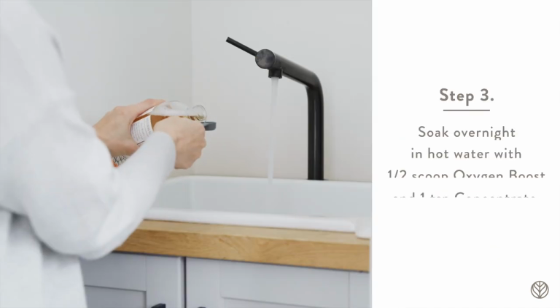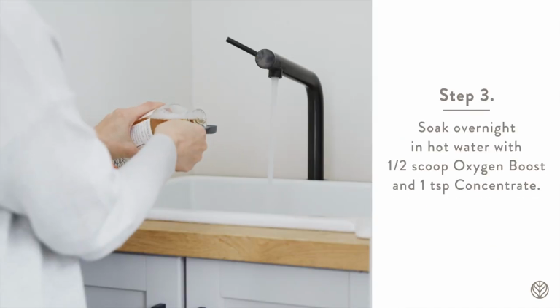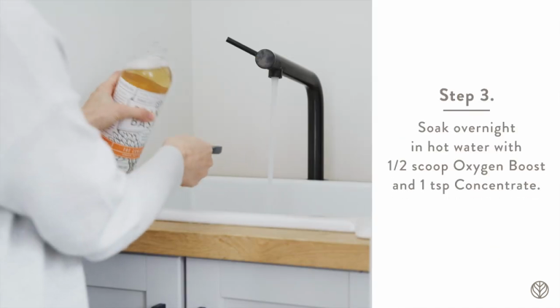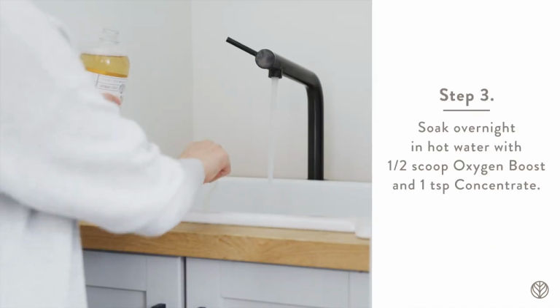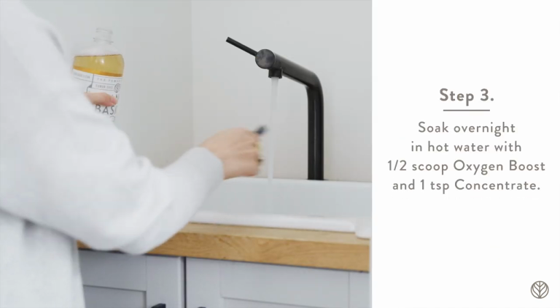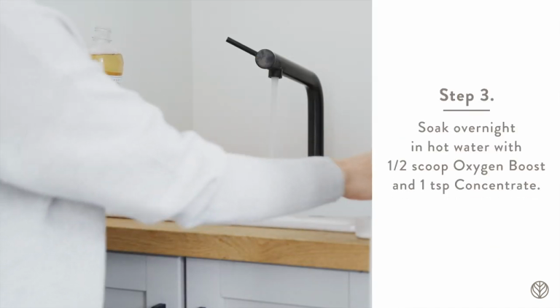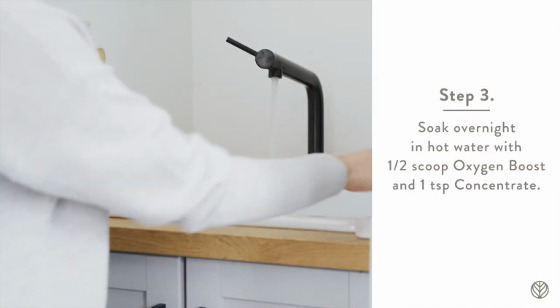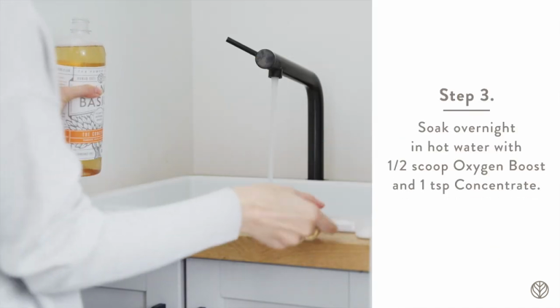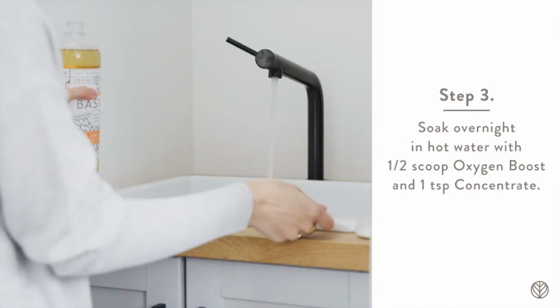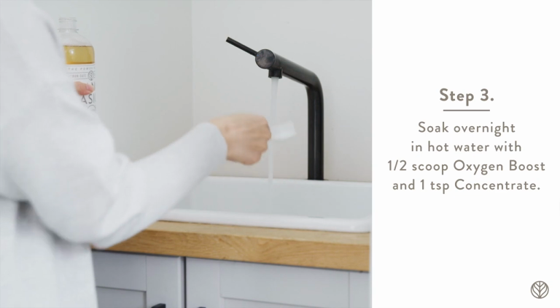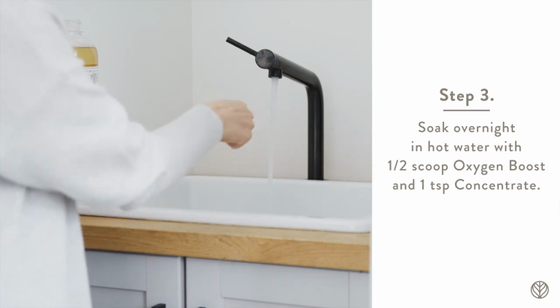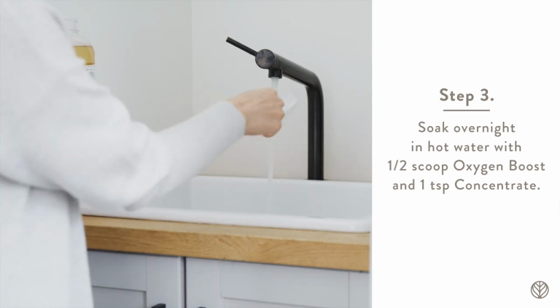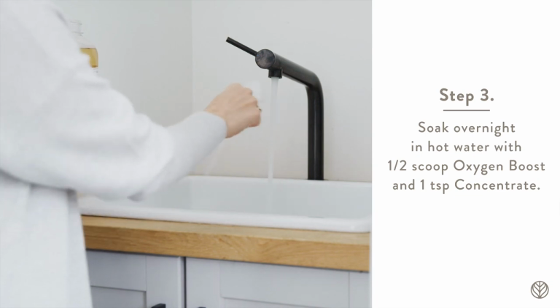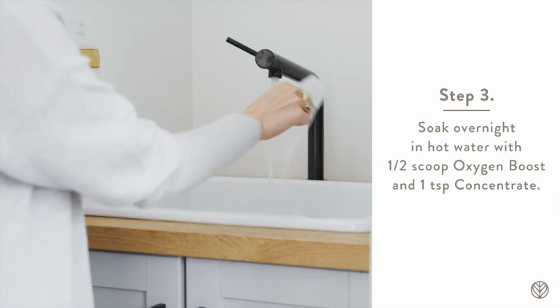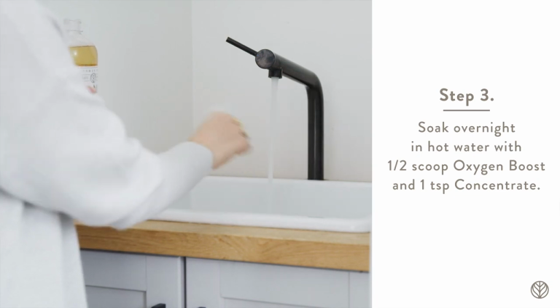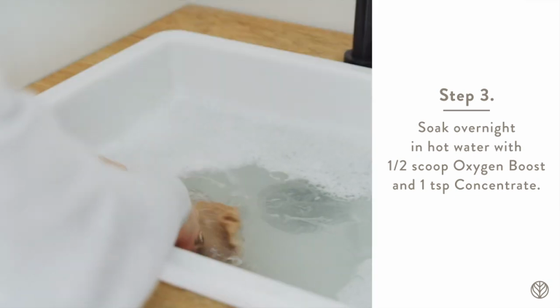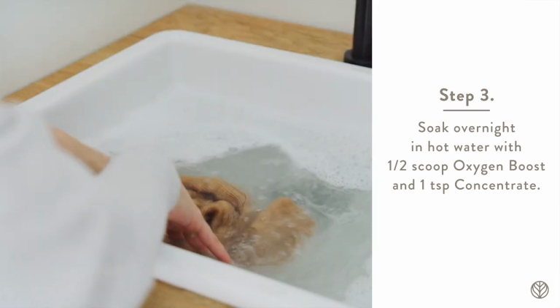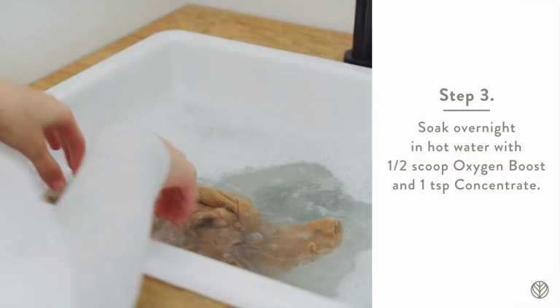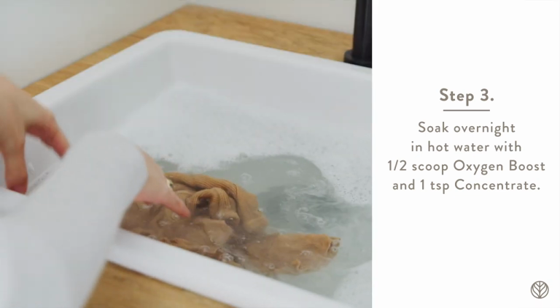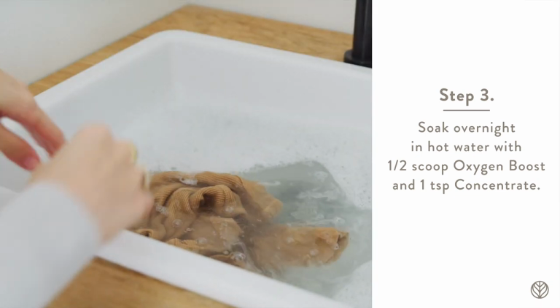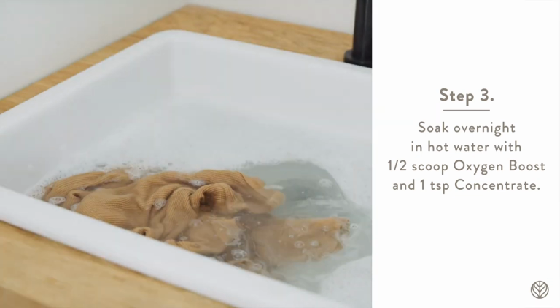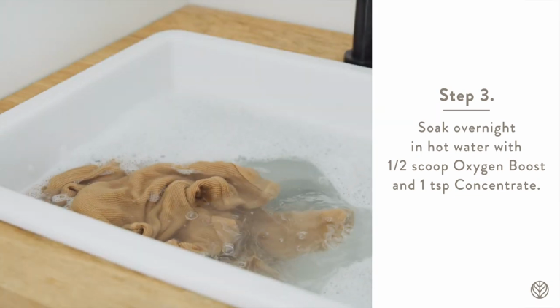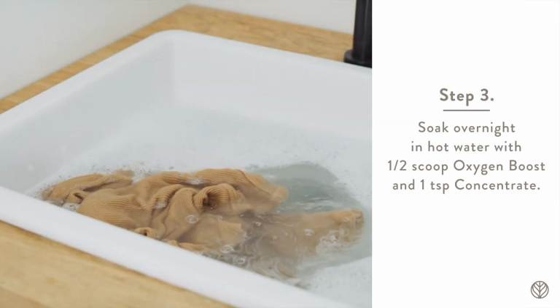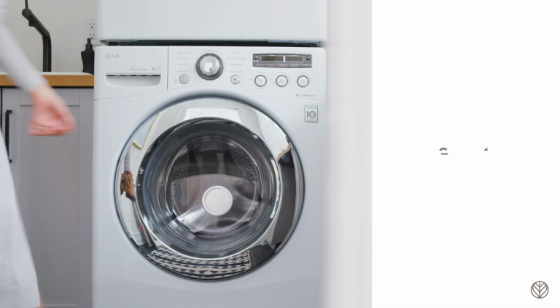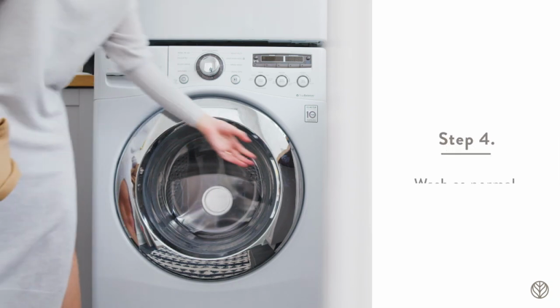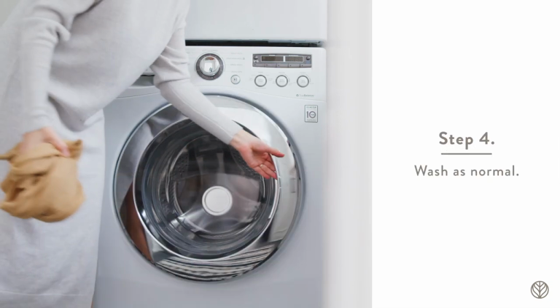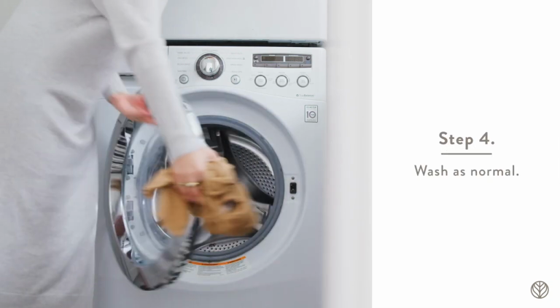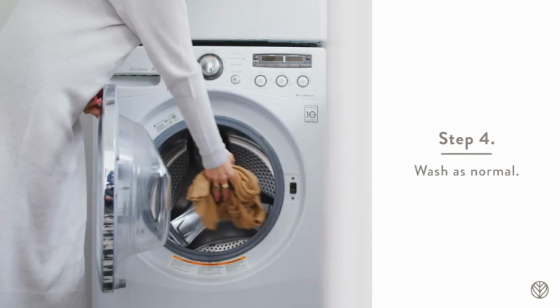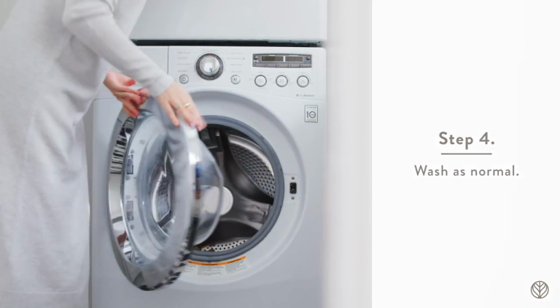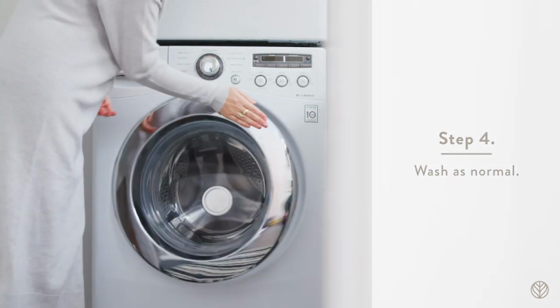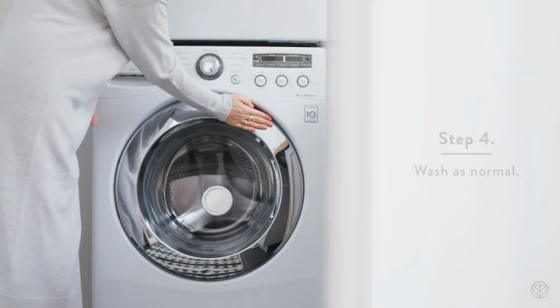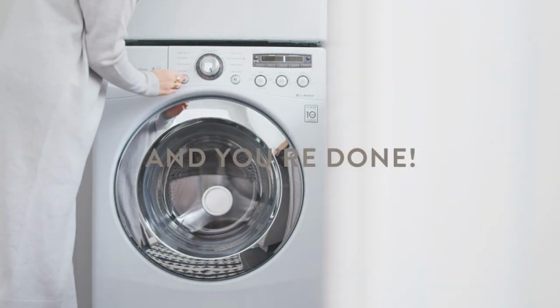Step 3. Soak overnight in hot water with 1 and a half scoops of oxygen boost and 1 teaspoon of concentrate. Step 4. Wash as normal and you're done.